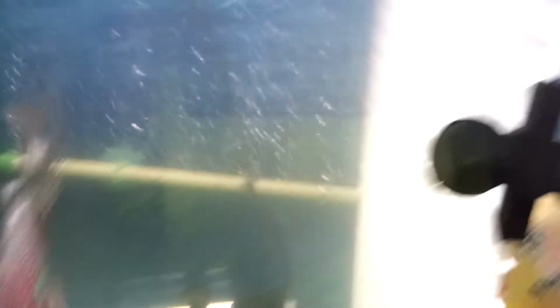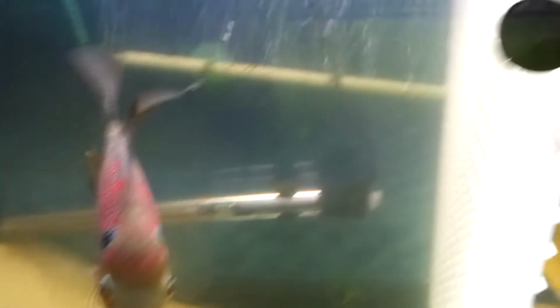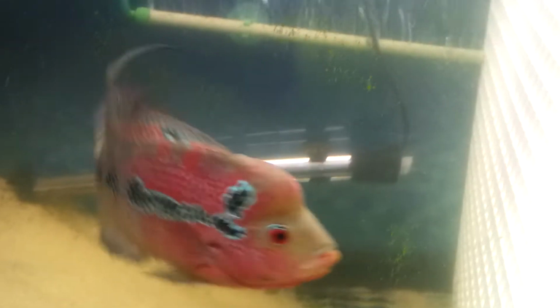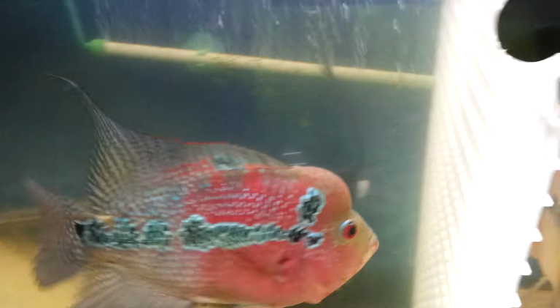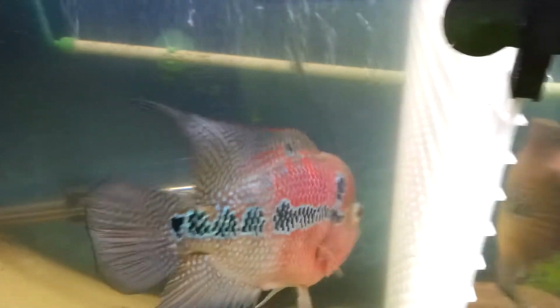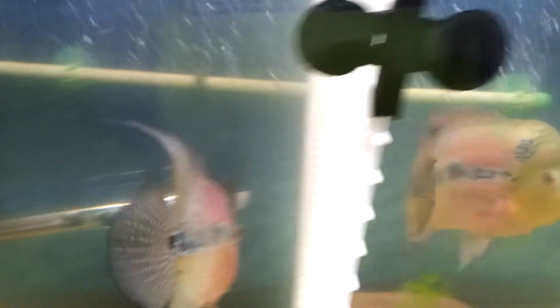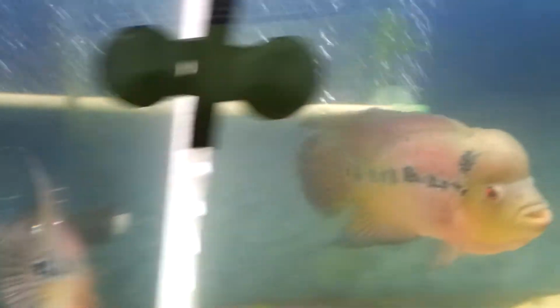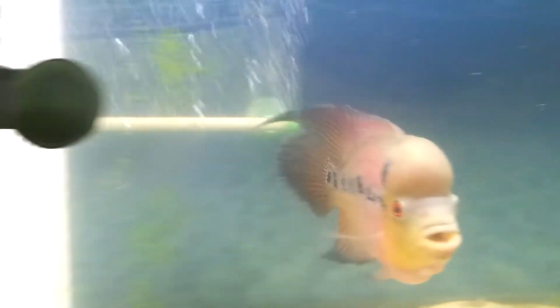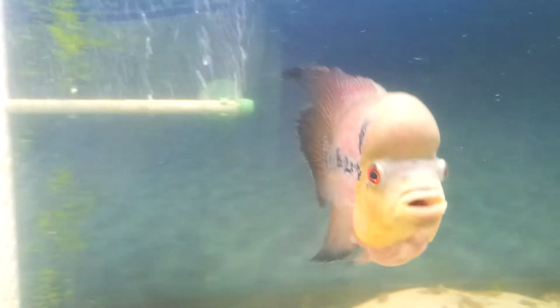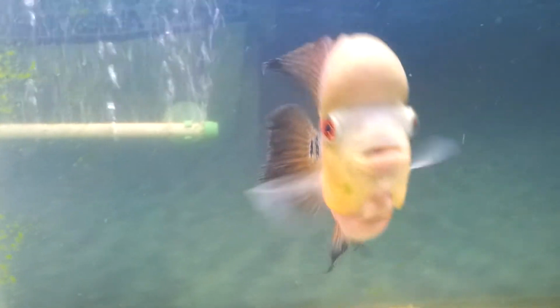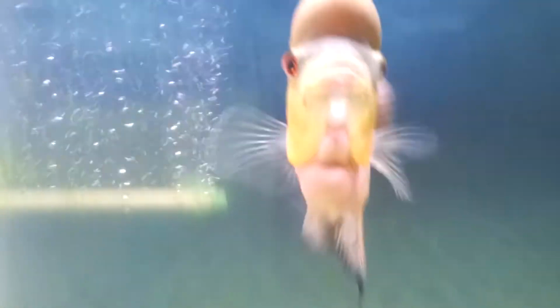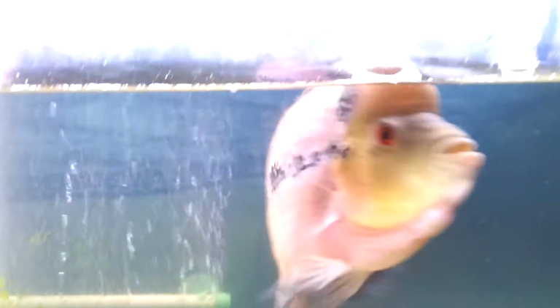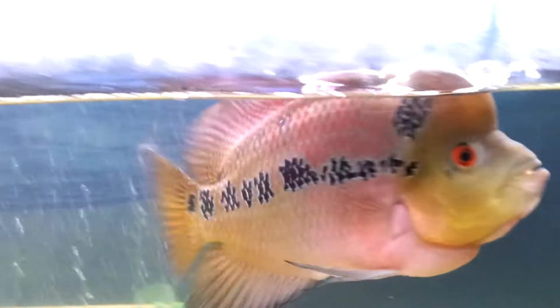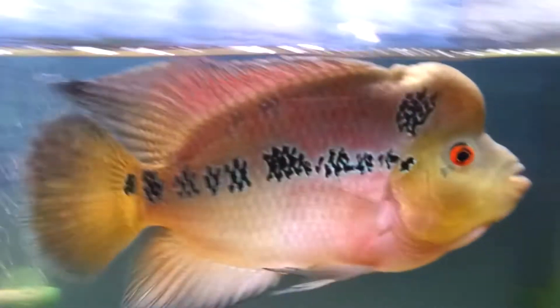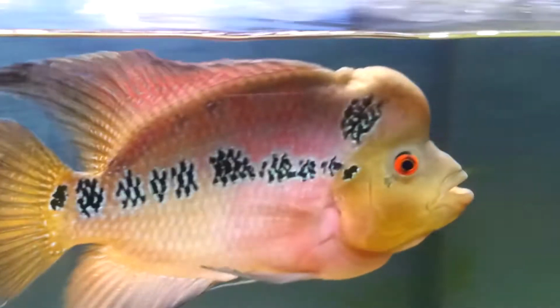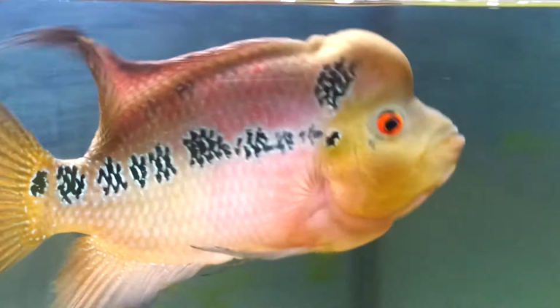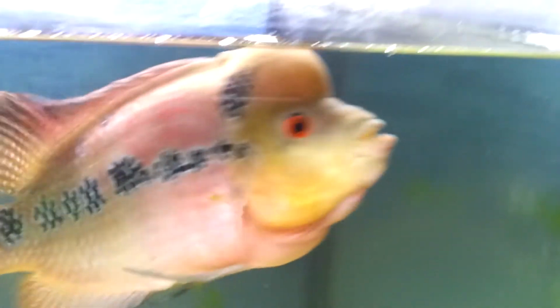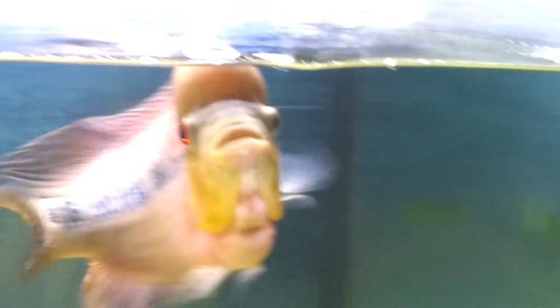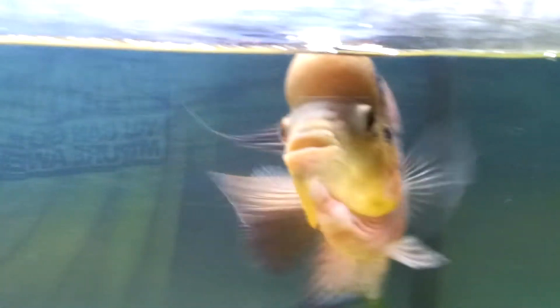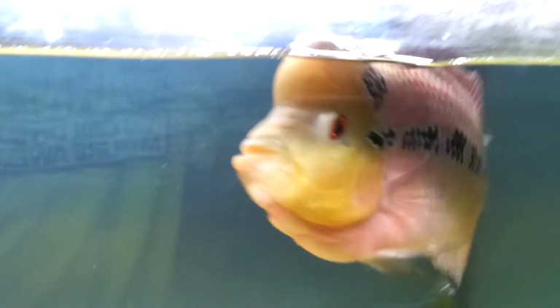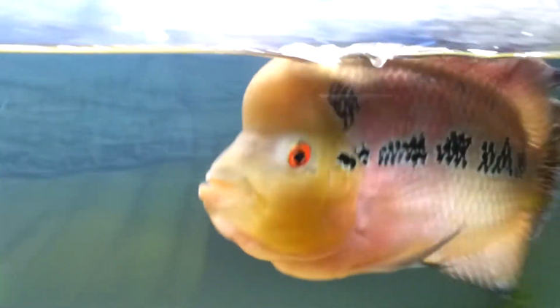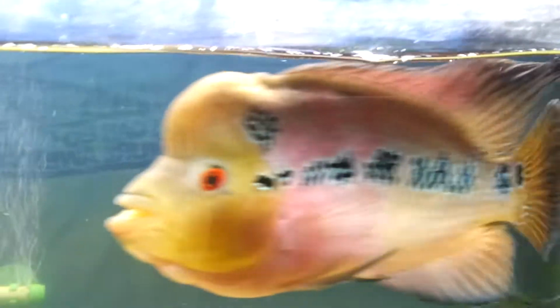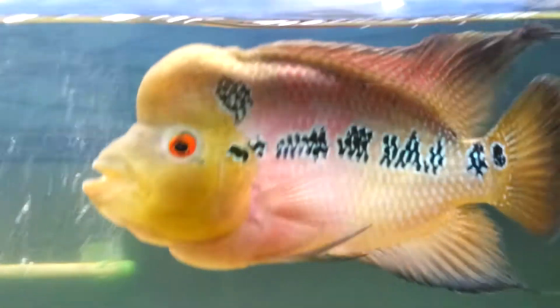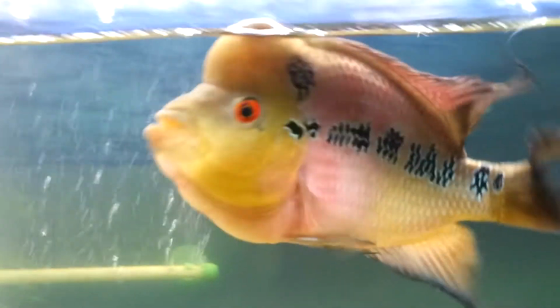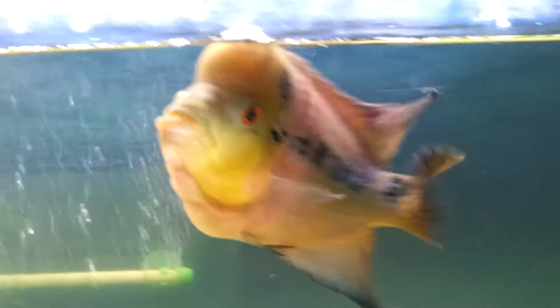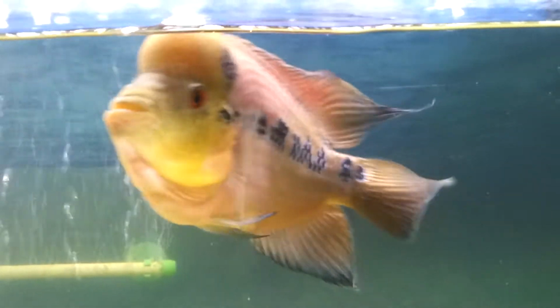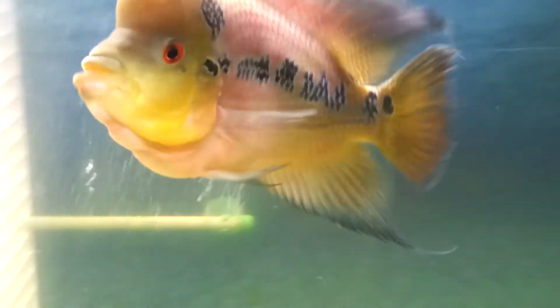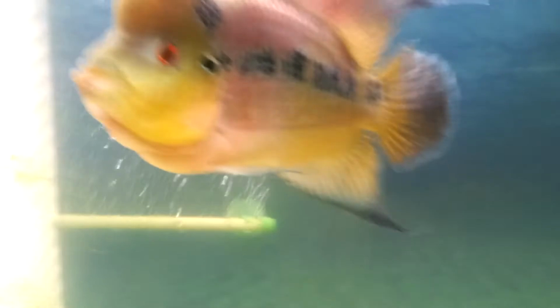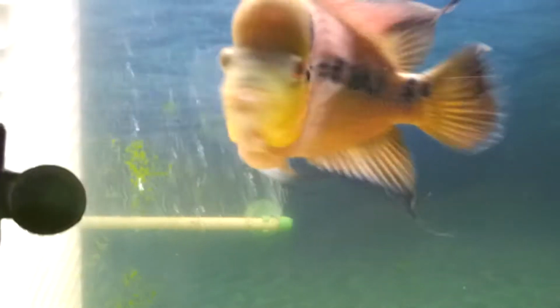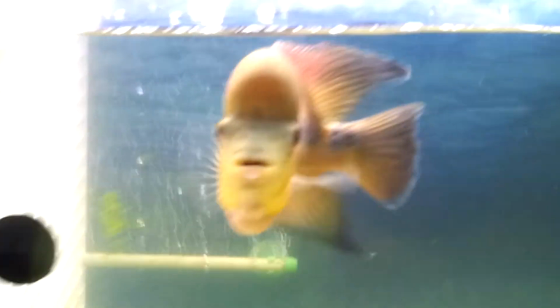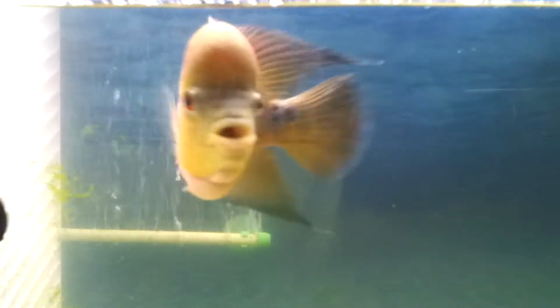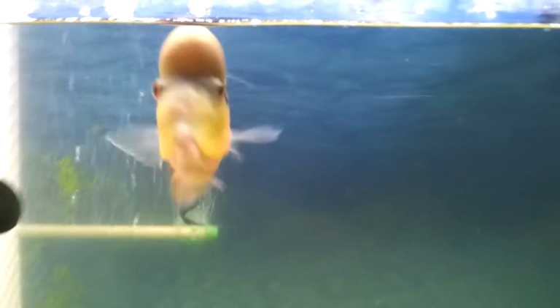Here's my female. My male in here going a little crazy as usual. Looking pretty good — he's grown a whole lot. He's huge.